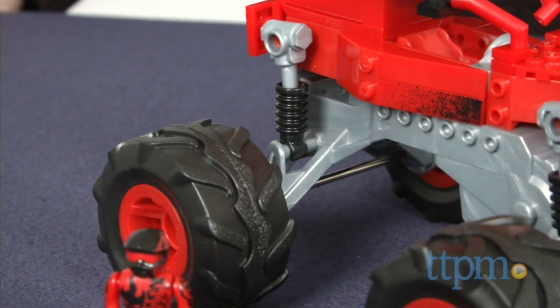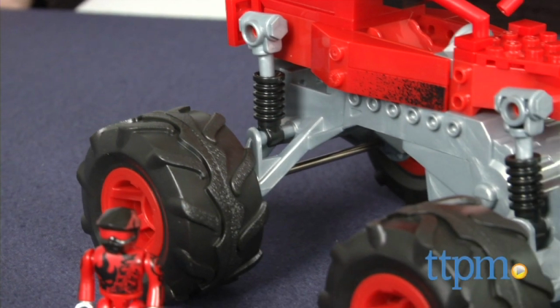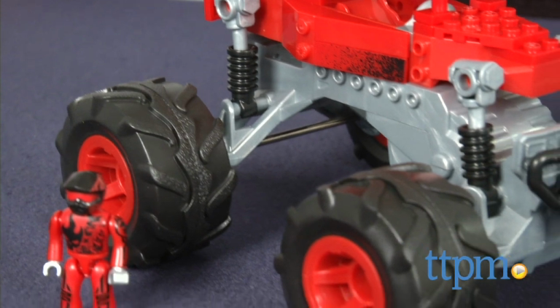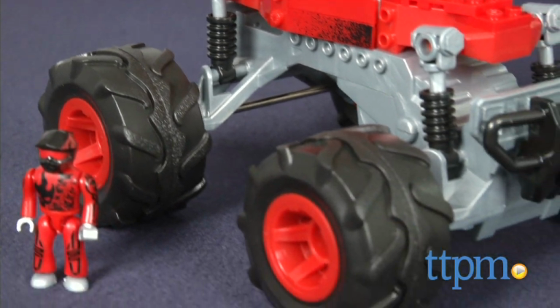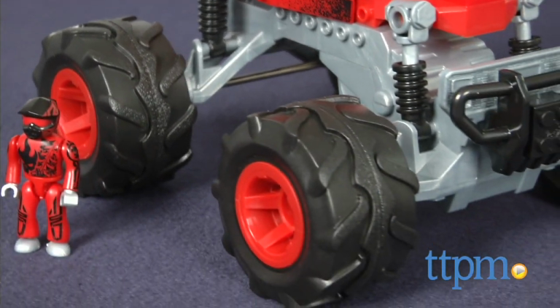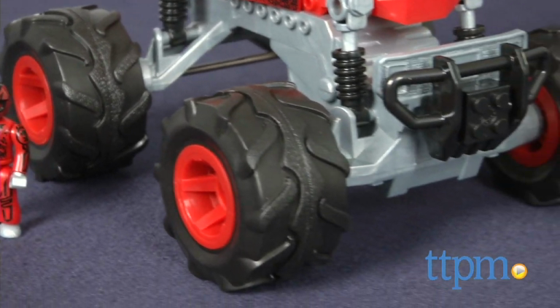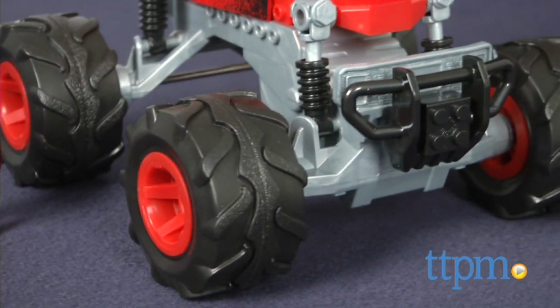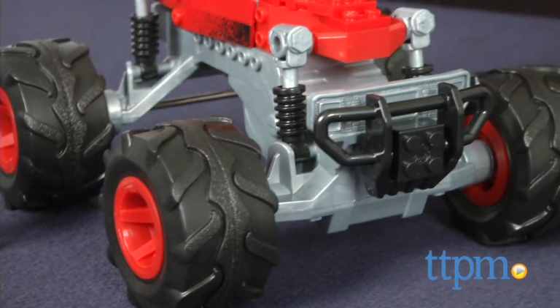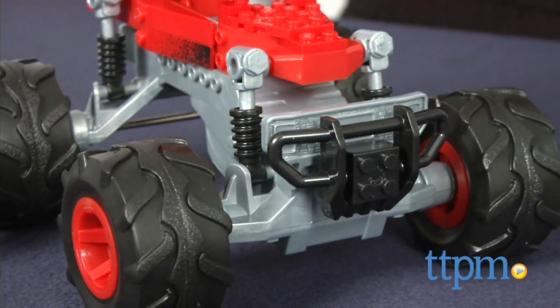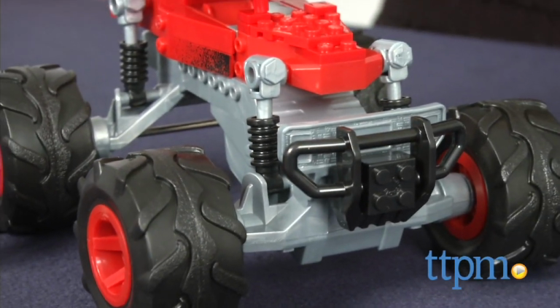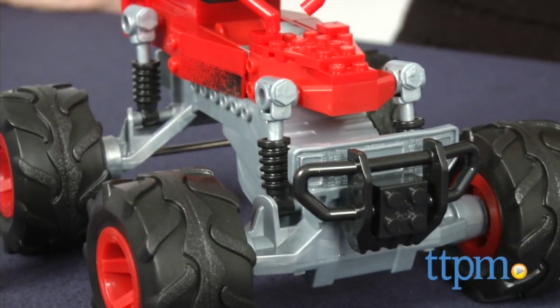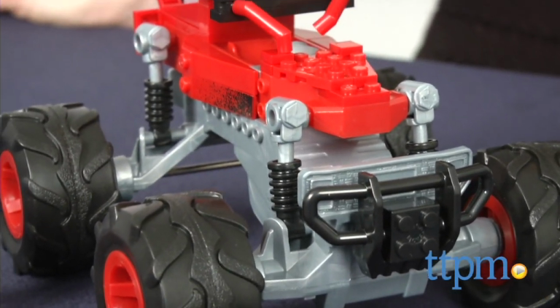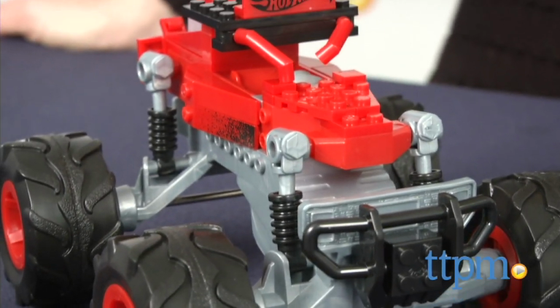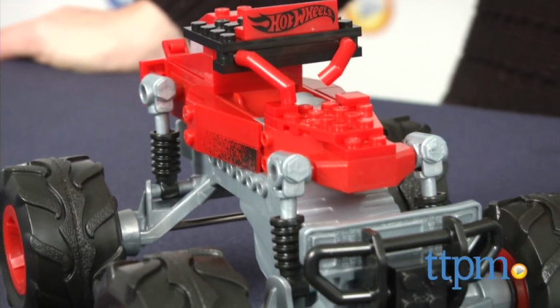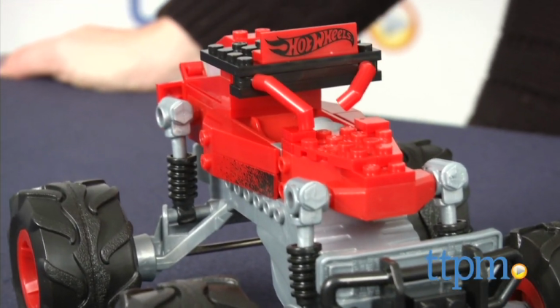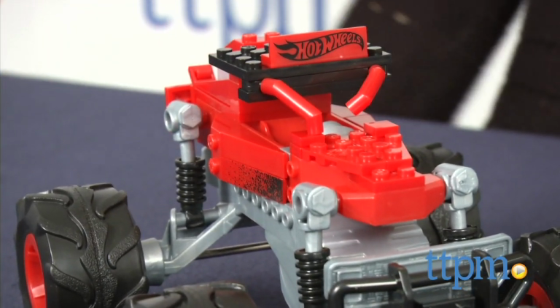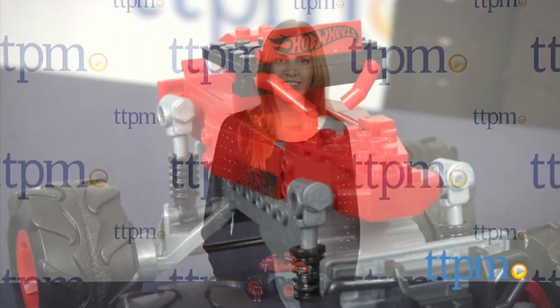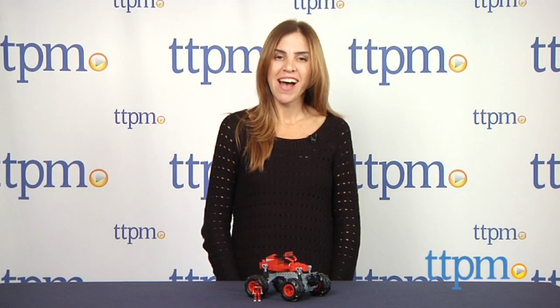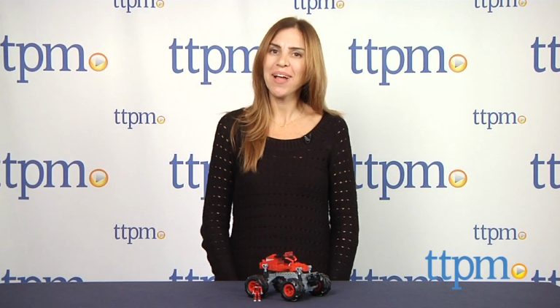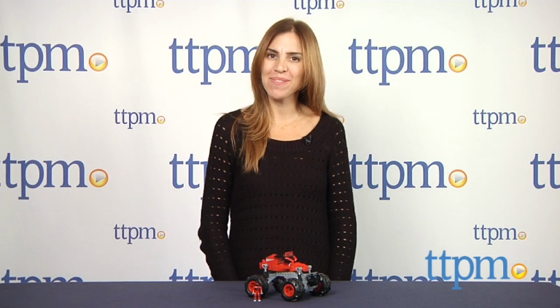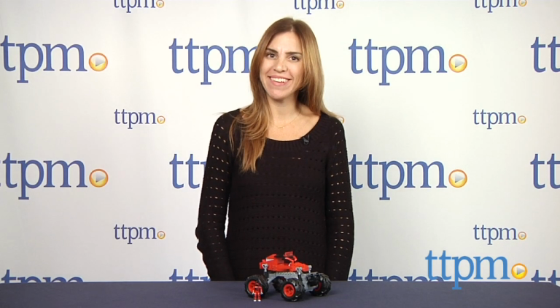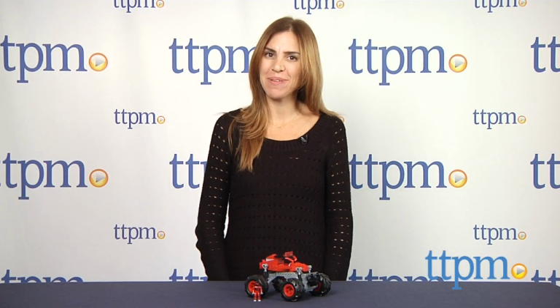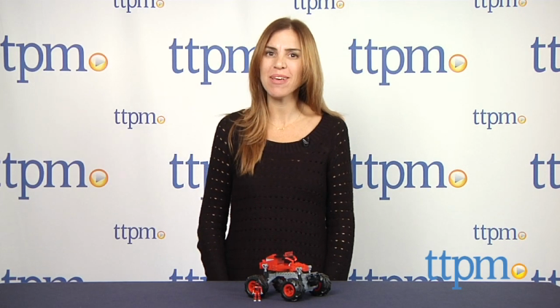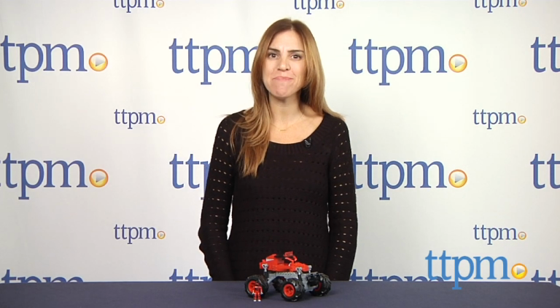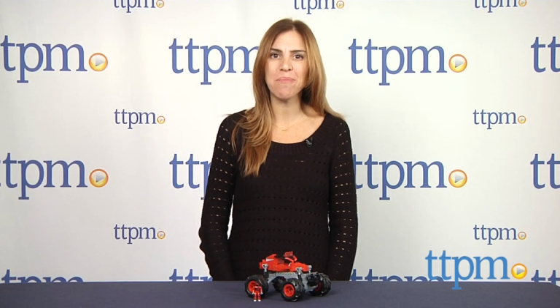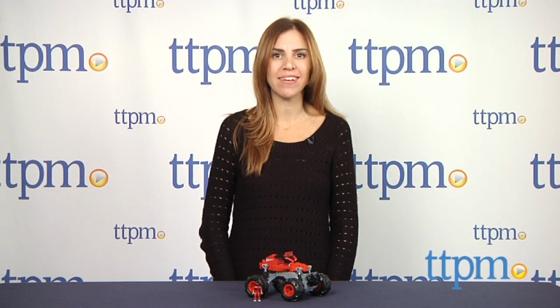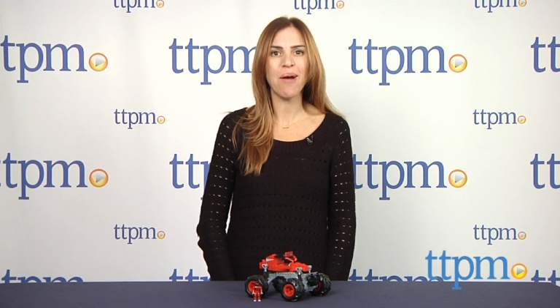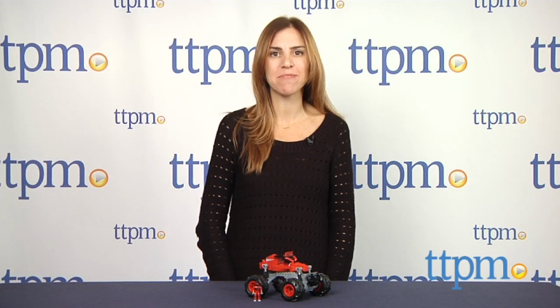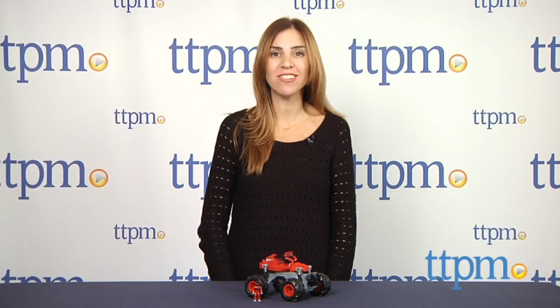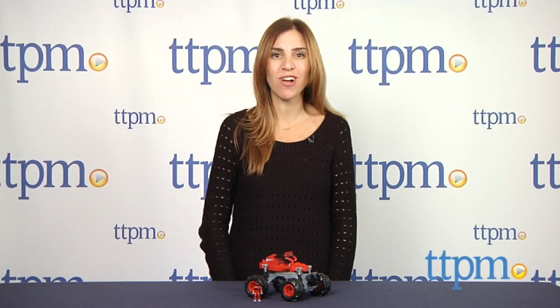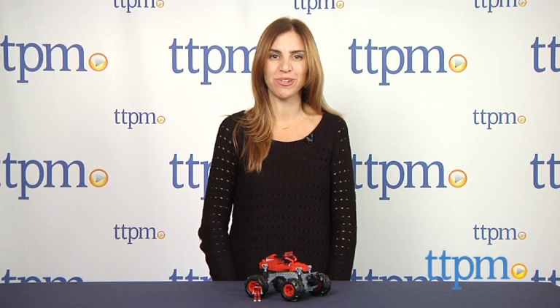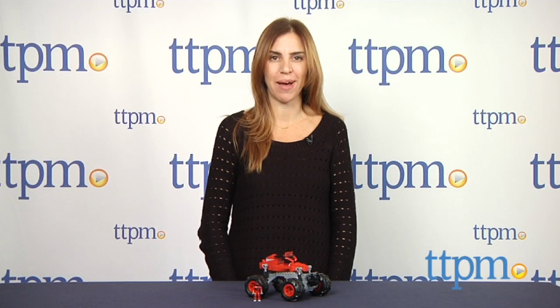Combining the most famous car brand with building play, Megablocks' Hot Wheels line is sure to be a smash. Hi, I'm Tammy with TTPM, here with the Megablocks Hot Wheels Monster Truck Dune-It-Up.